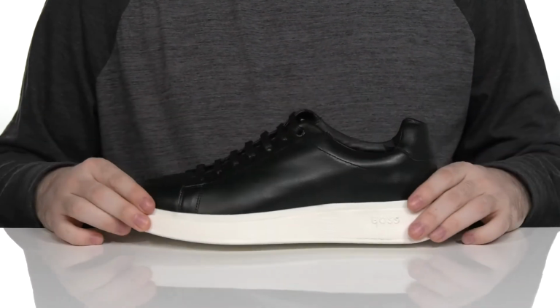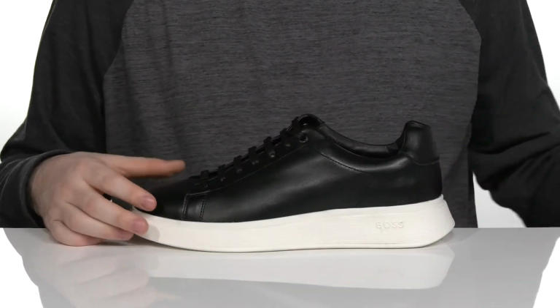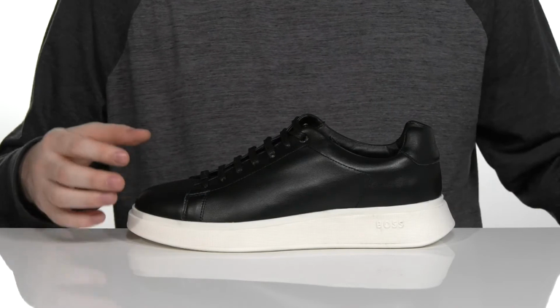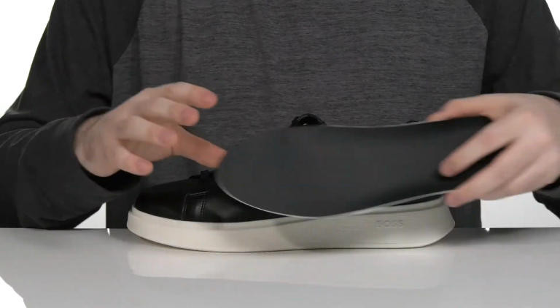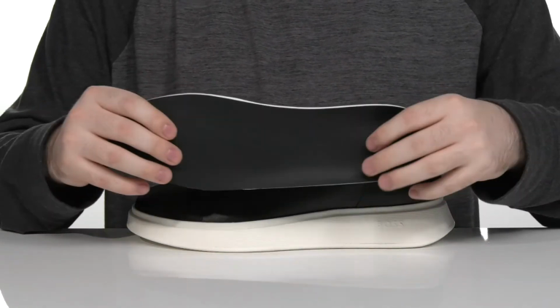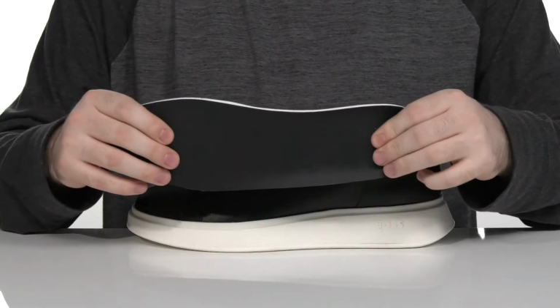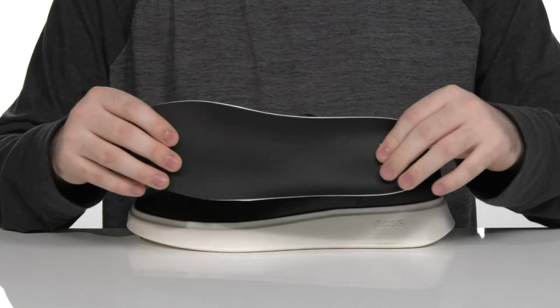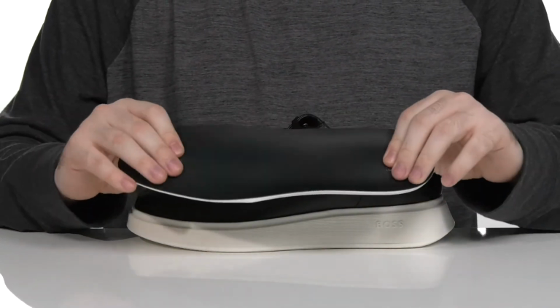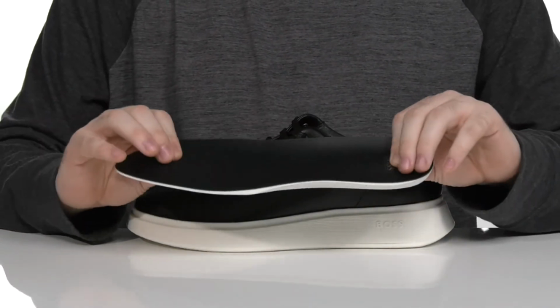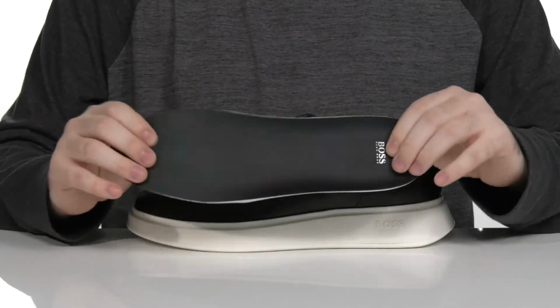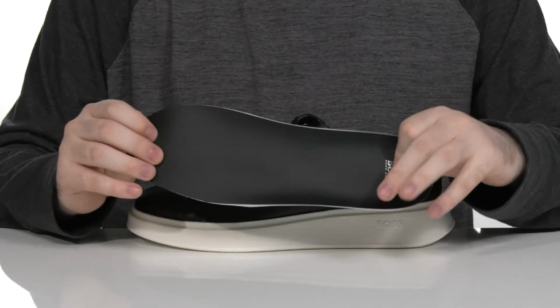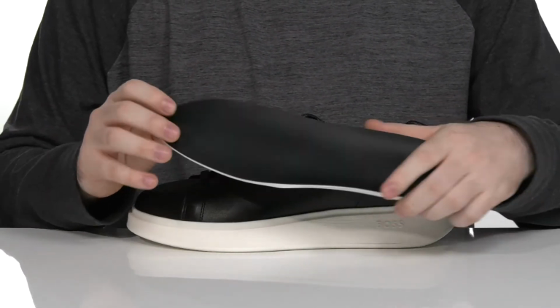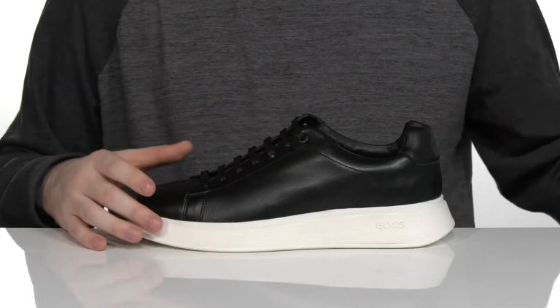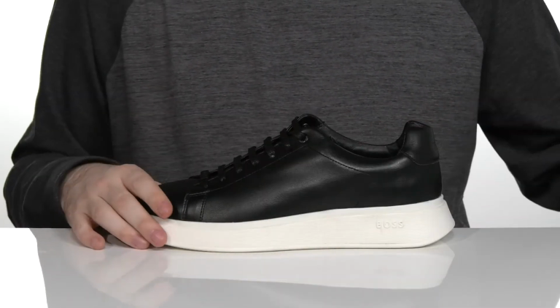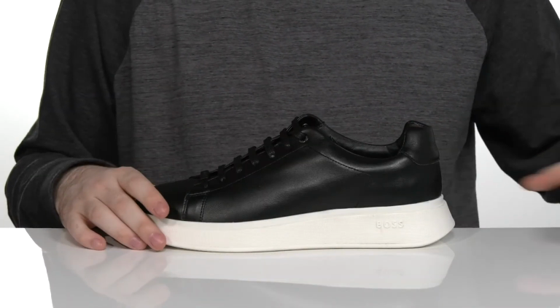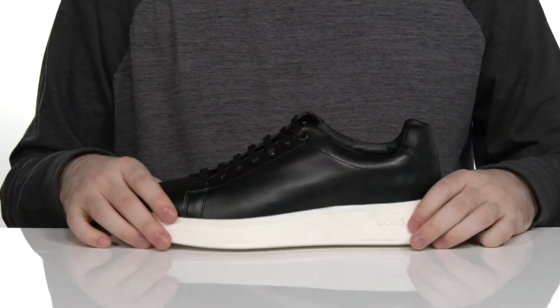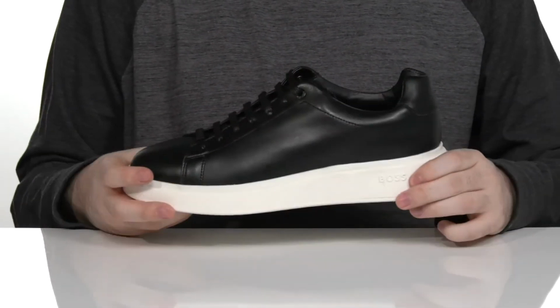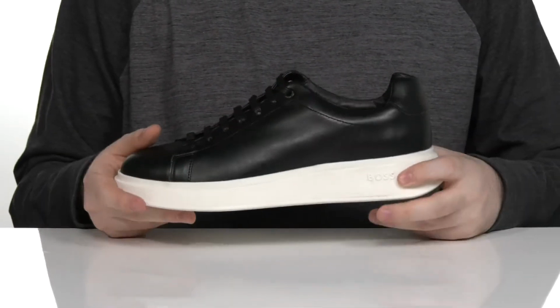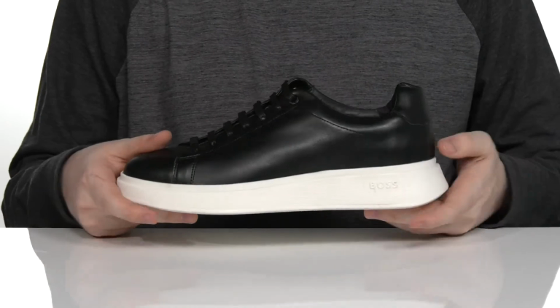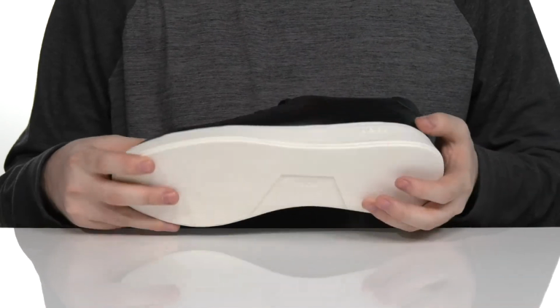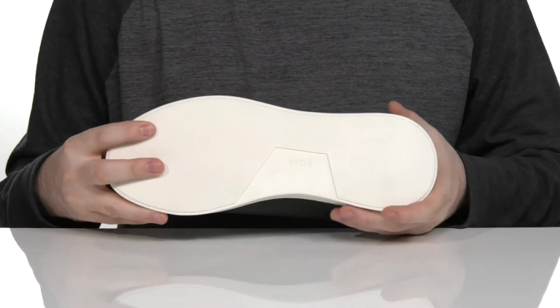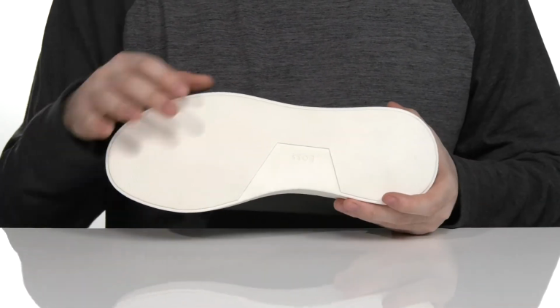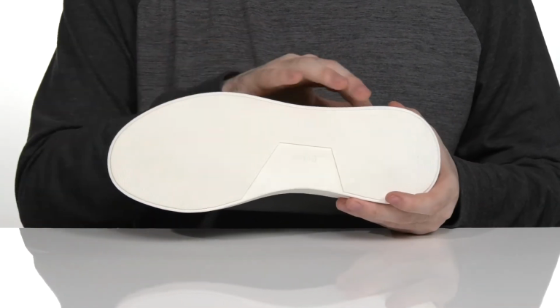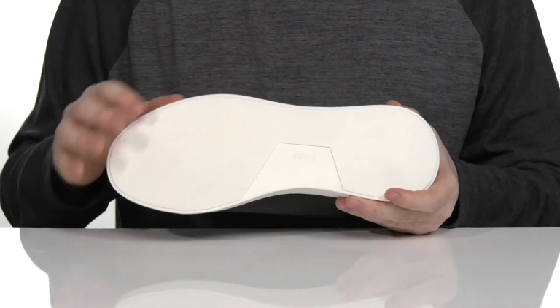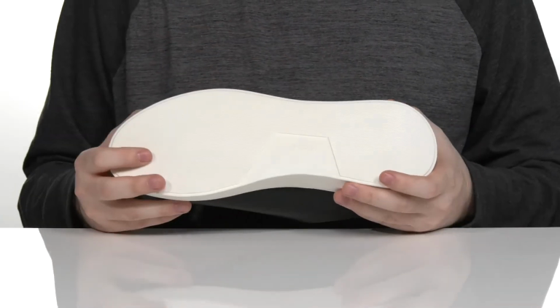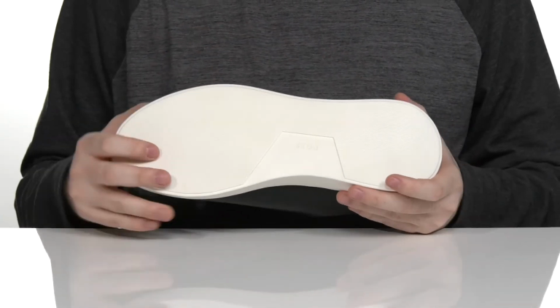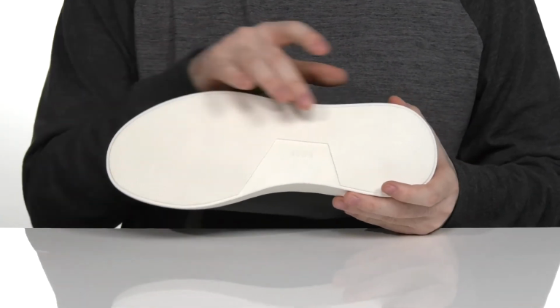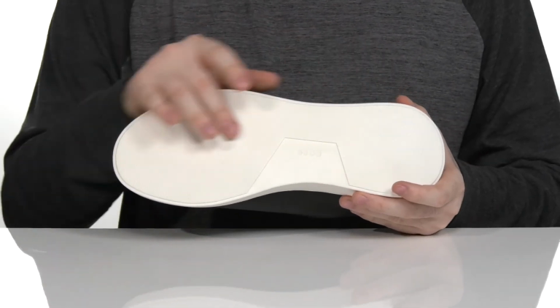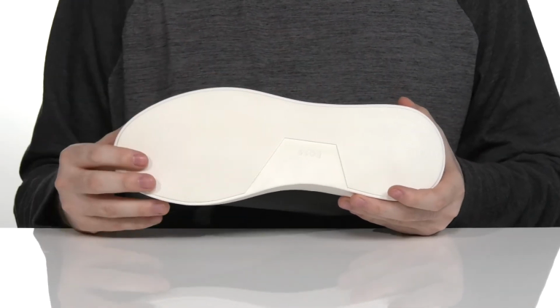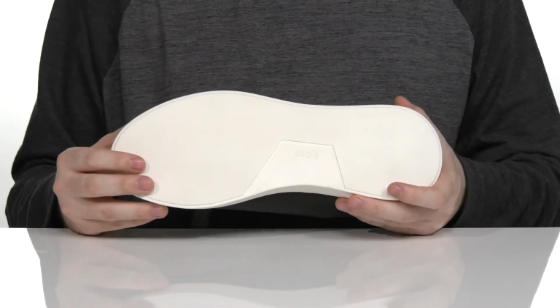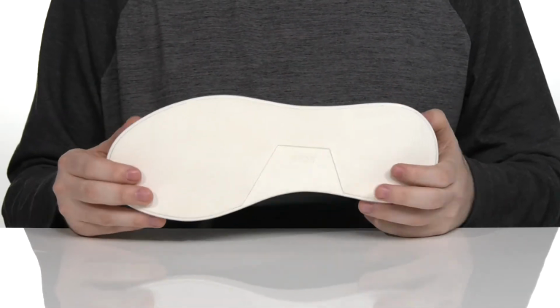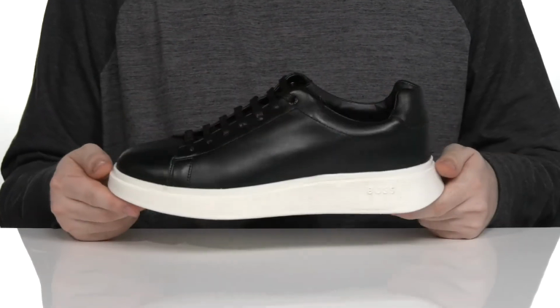It comes with a removable foam footbed to lend some extra support underfoot, sitting on top of a chunky synthetic outsole that gives you a bit of a boost in height with lots of reliable grip underneath.